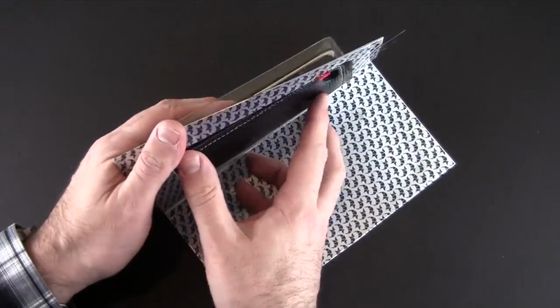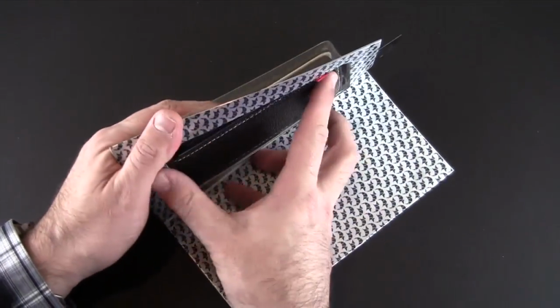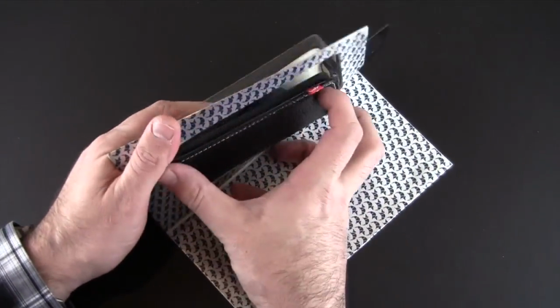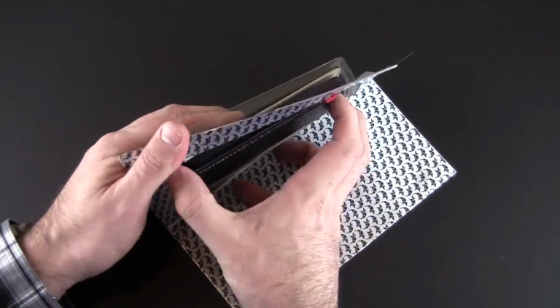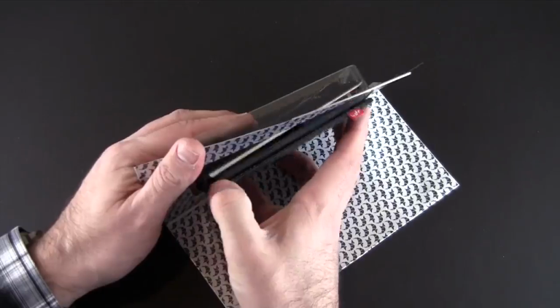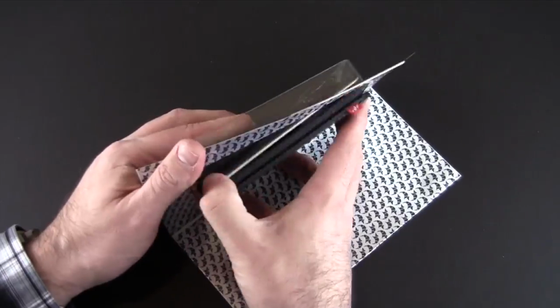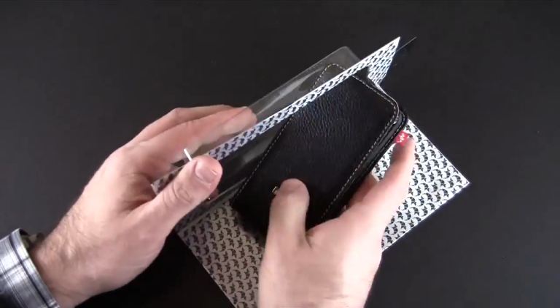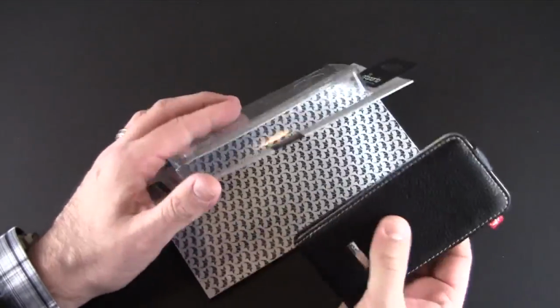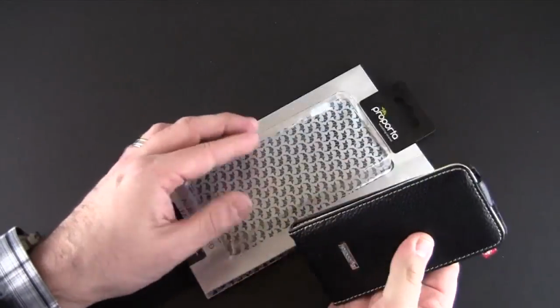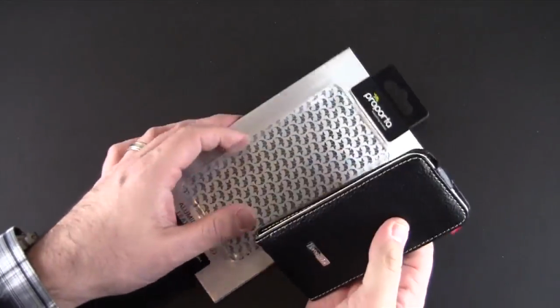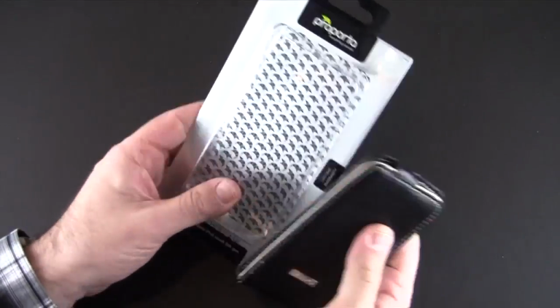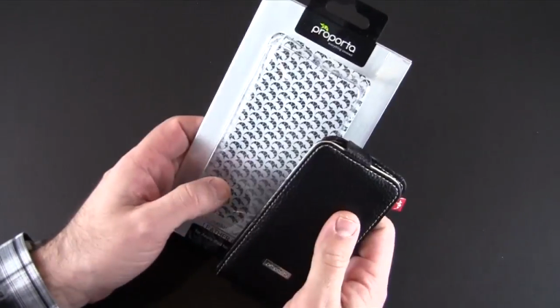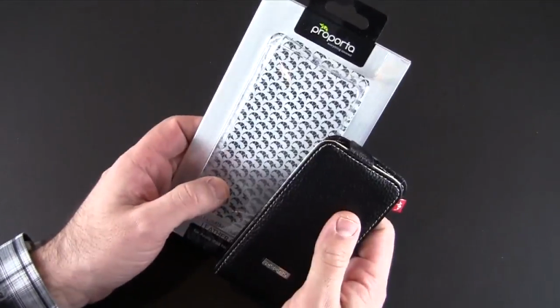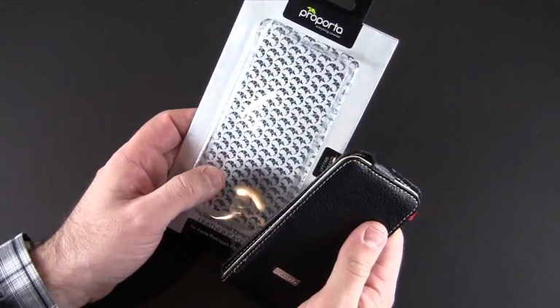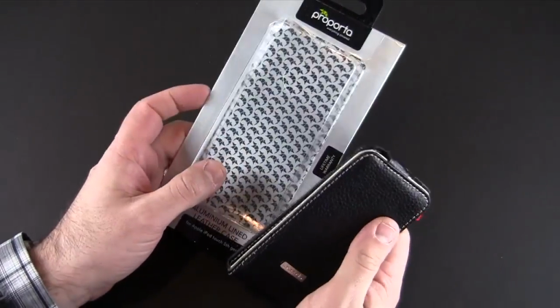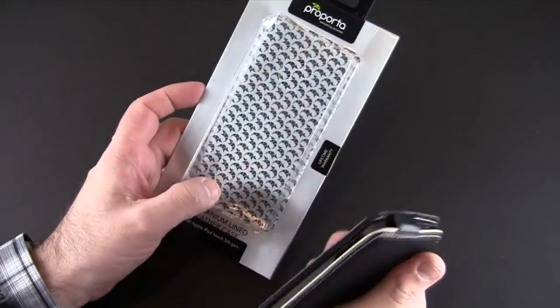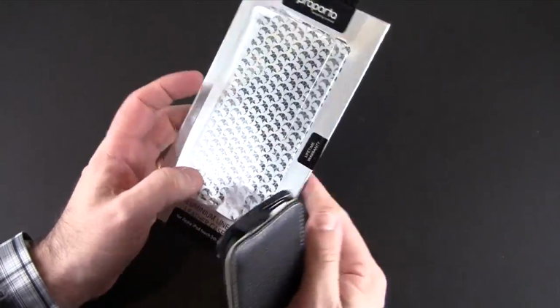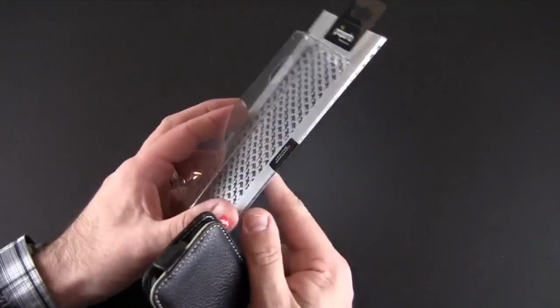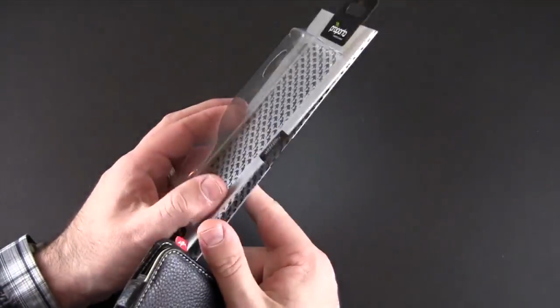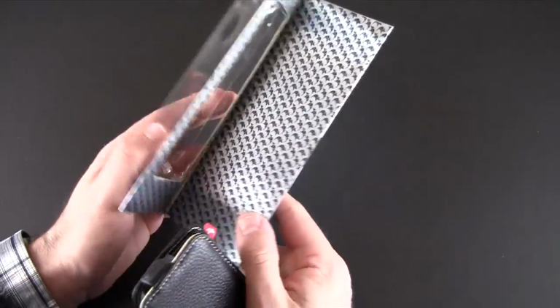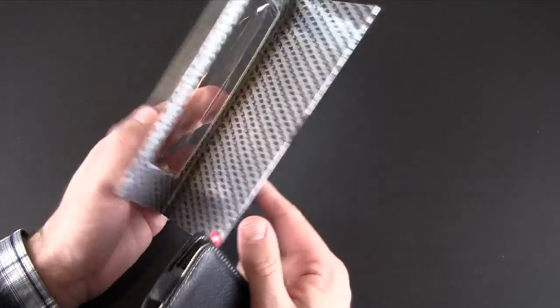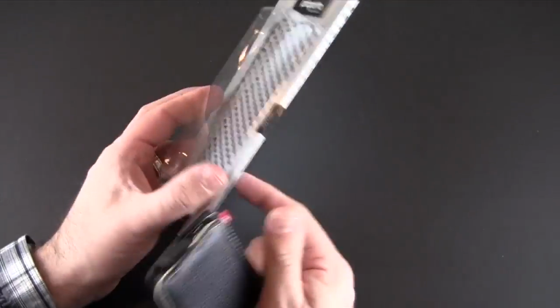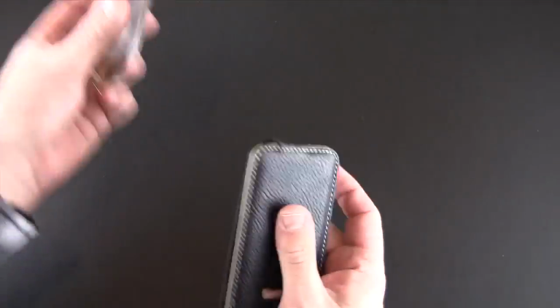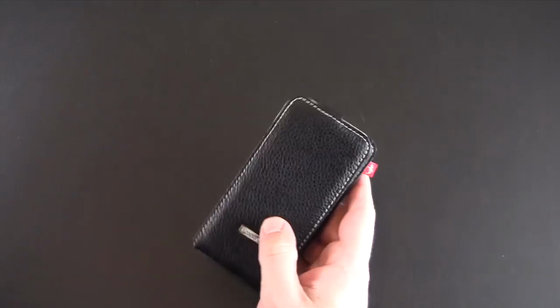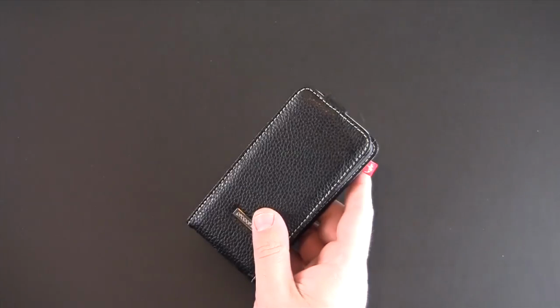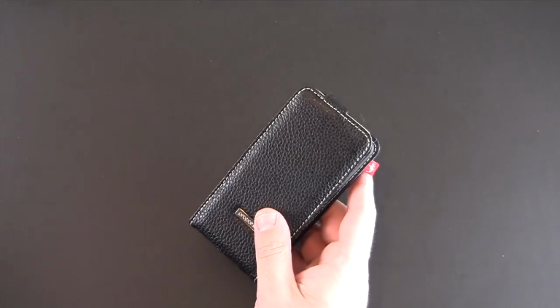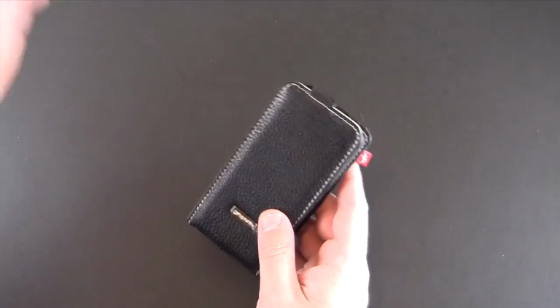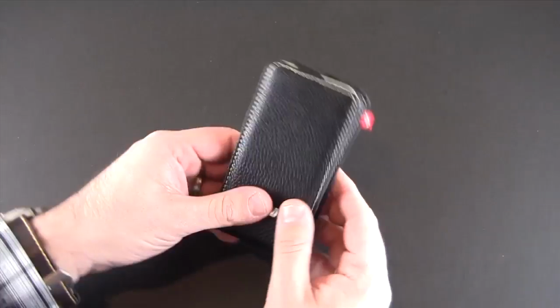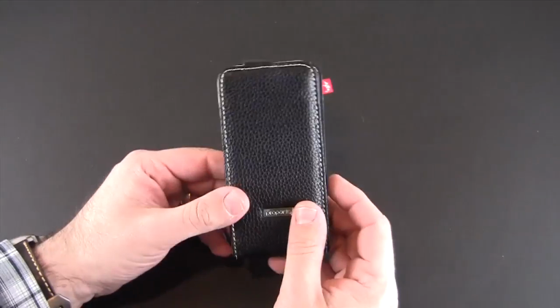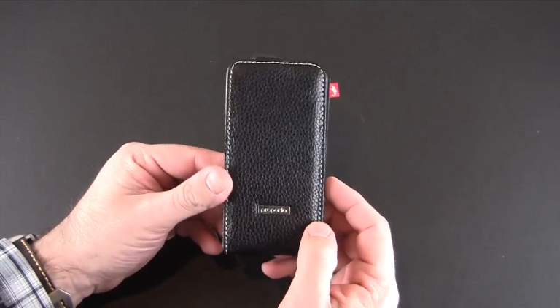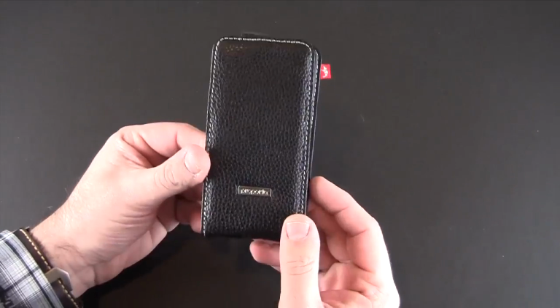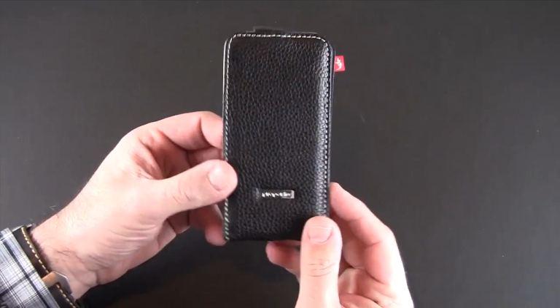Nothing in here other than the case itself. I really appreciate ProPorta's packaging with this one — just a little magnetic flap opens right up, and then here is the case itself.